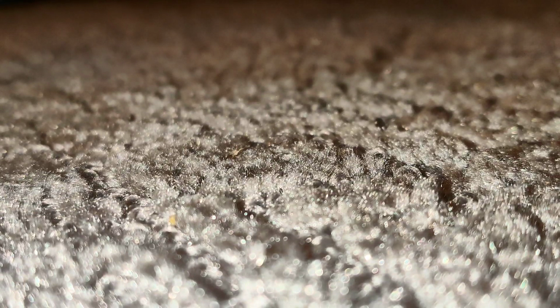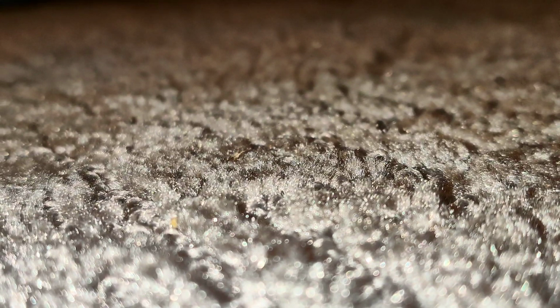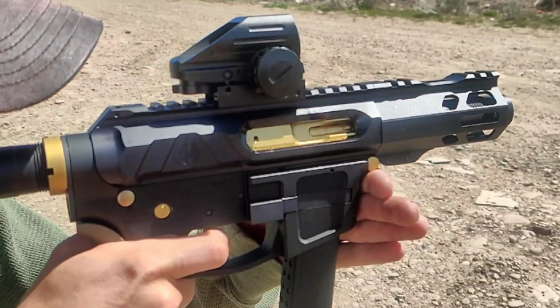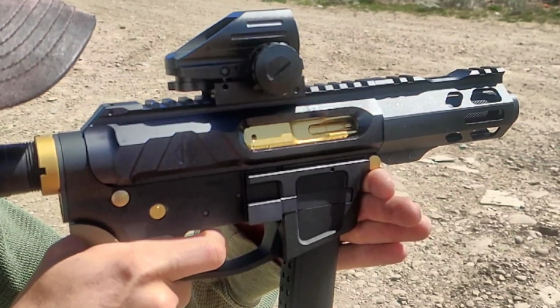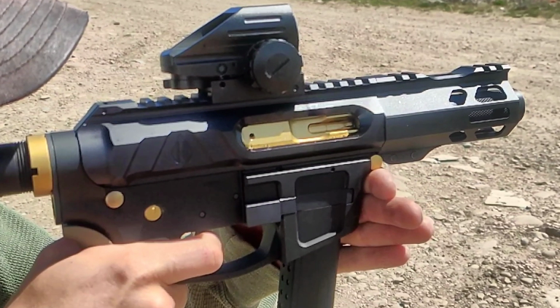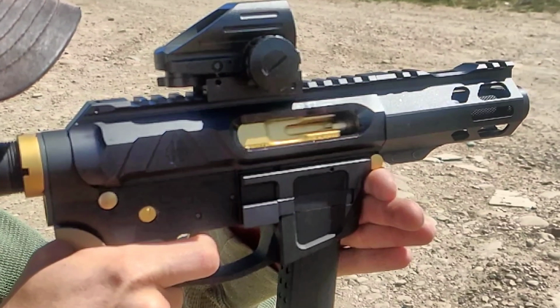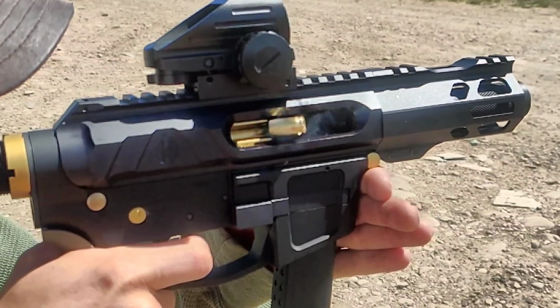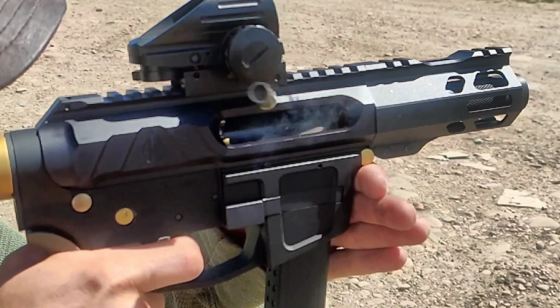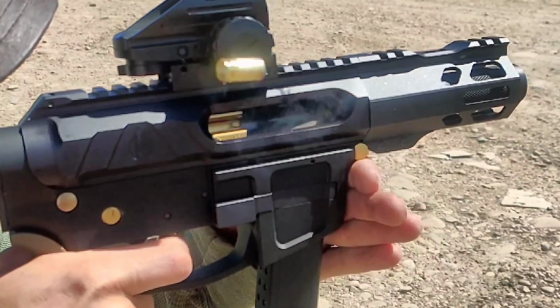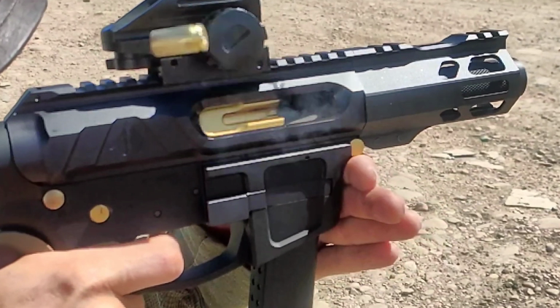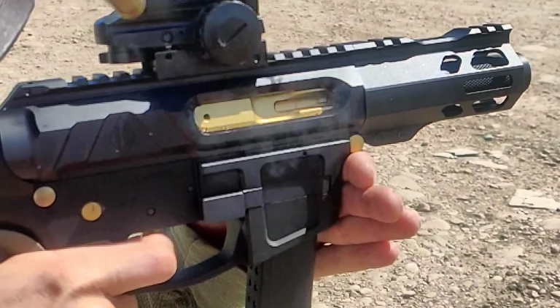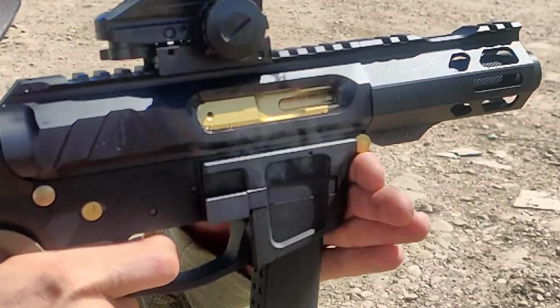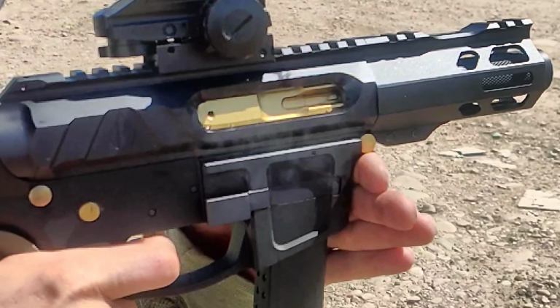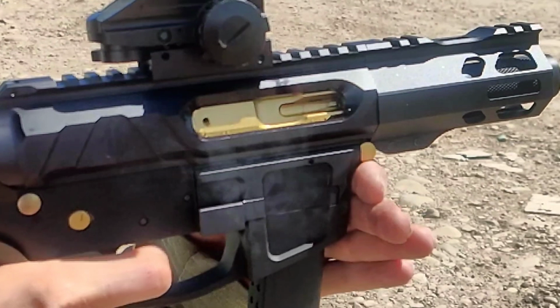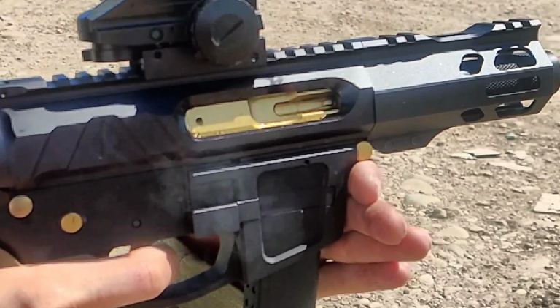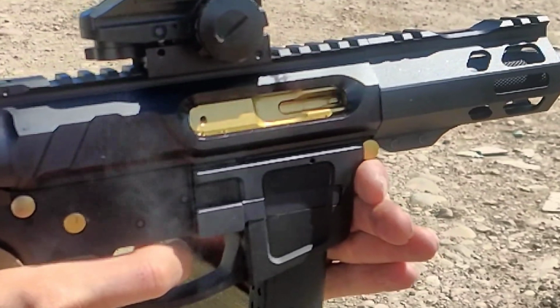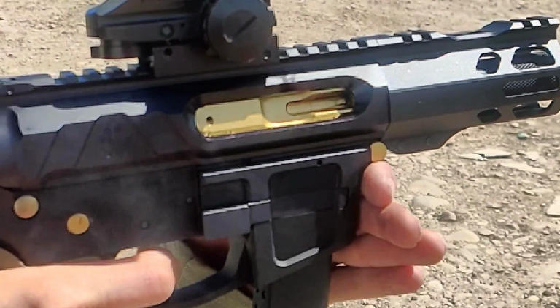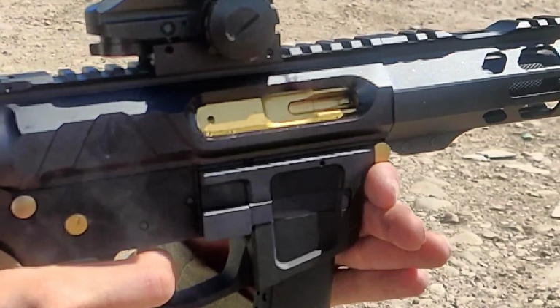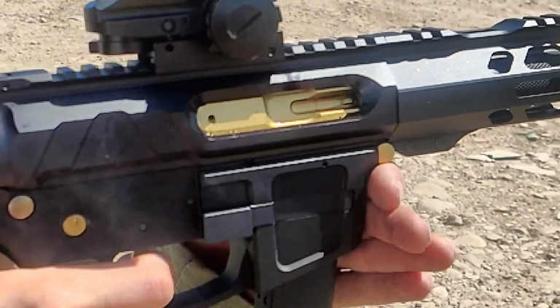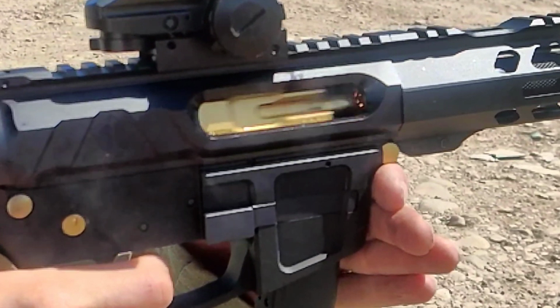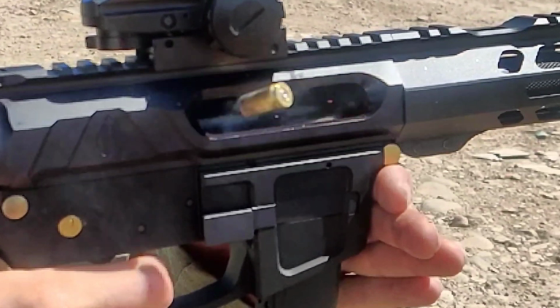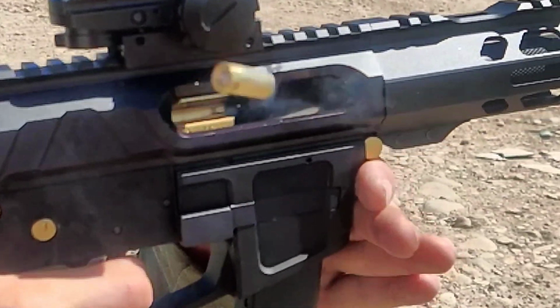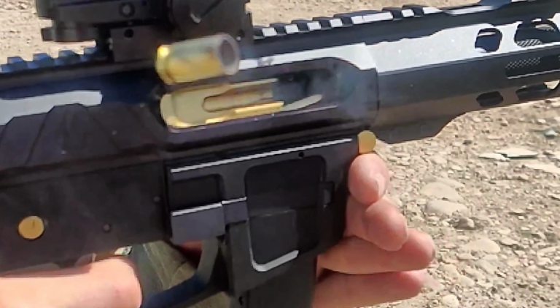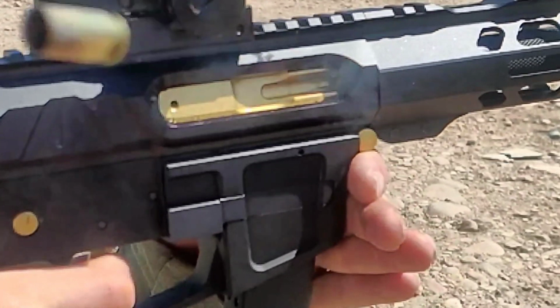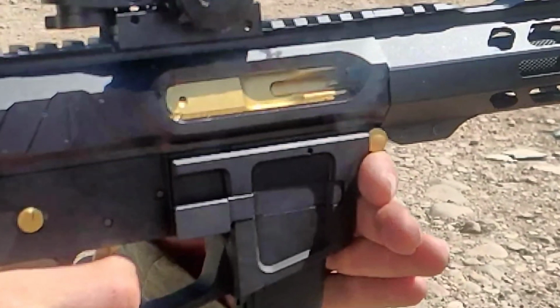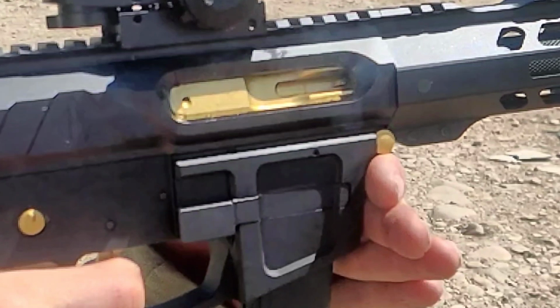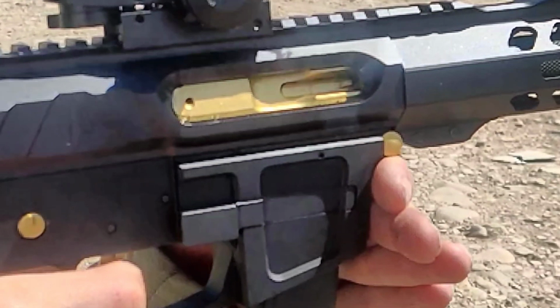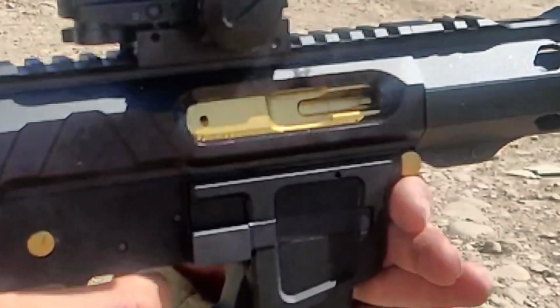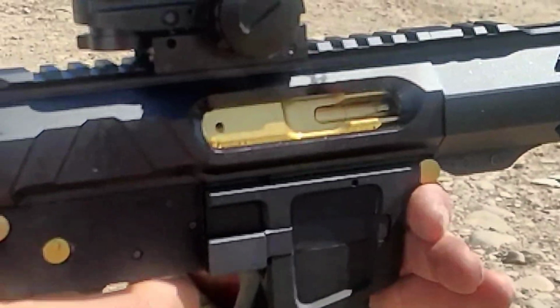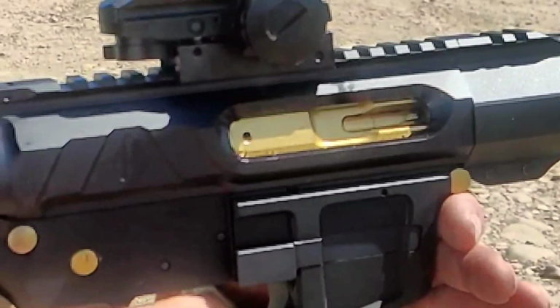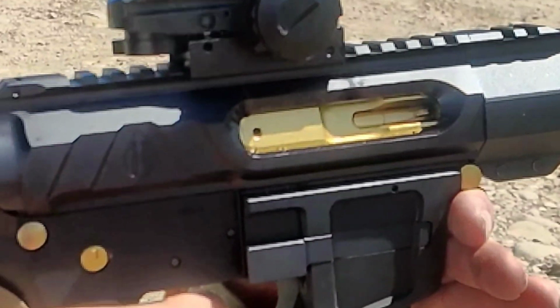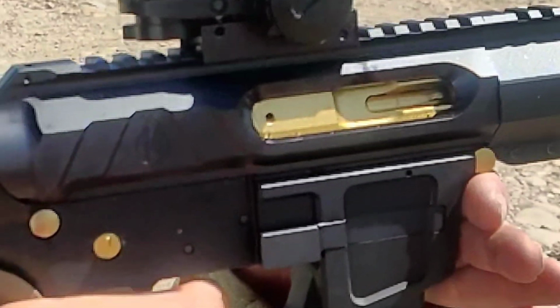And now some slow motion video for the cyclic rate. It's good to take slow motion video — it lets you know if you're having any issues with your gun, especially being straight blowback. You're going to want to do this if you're building one.